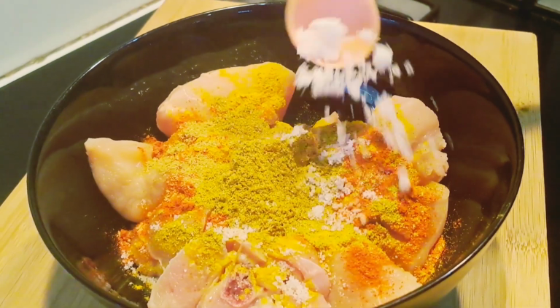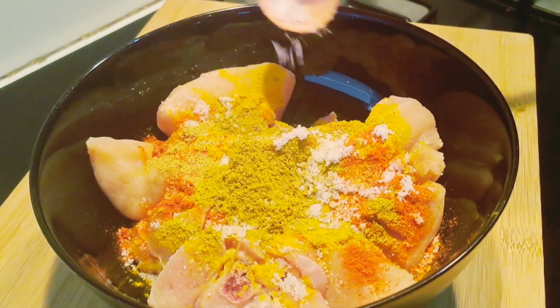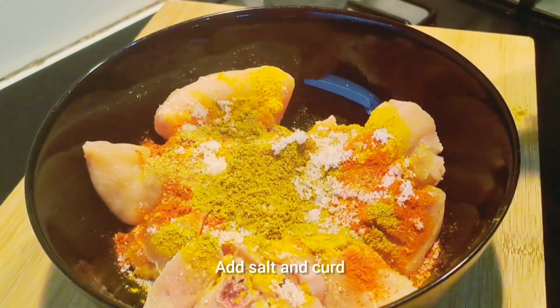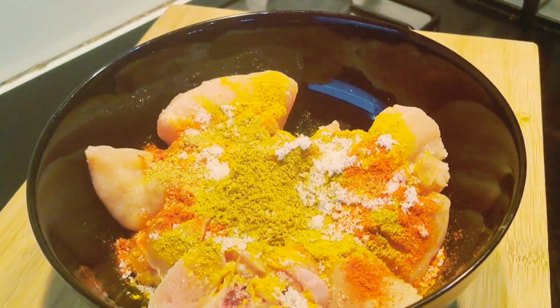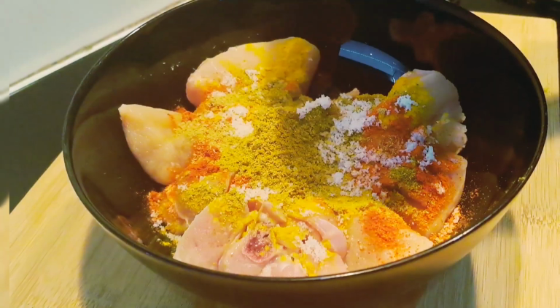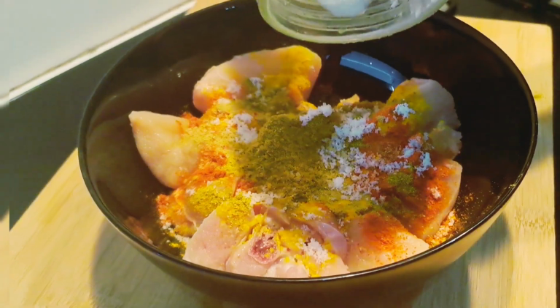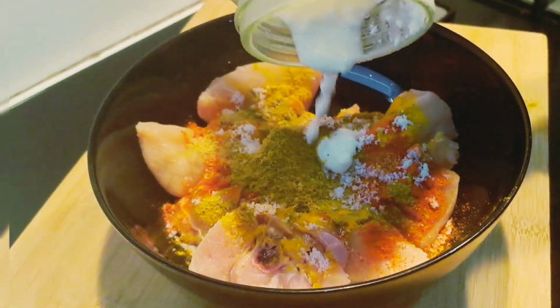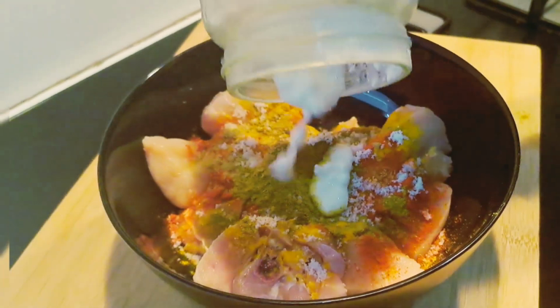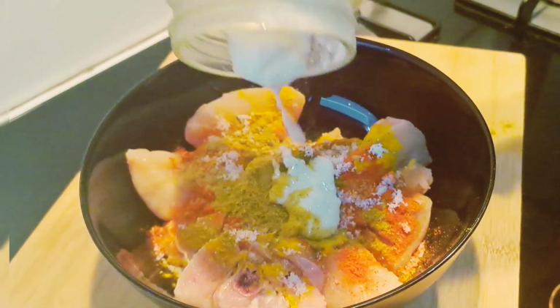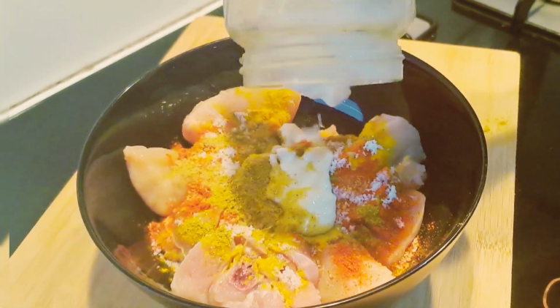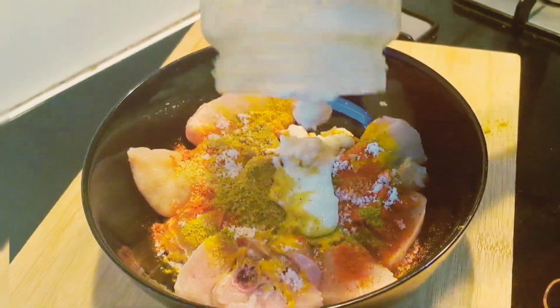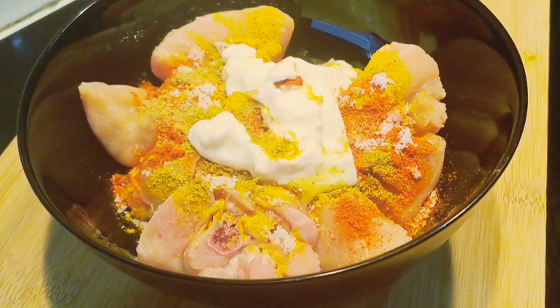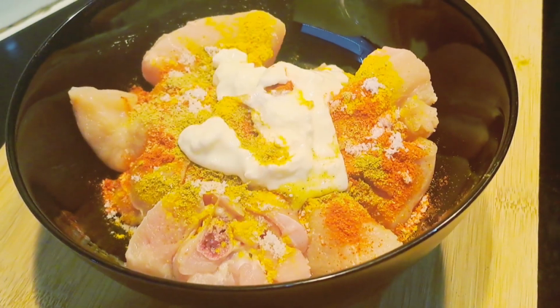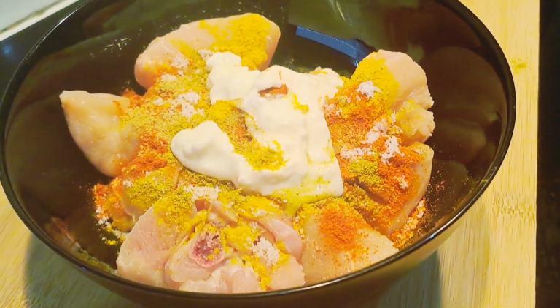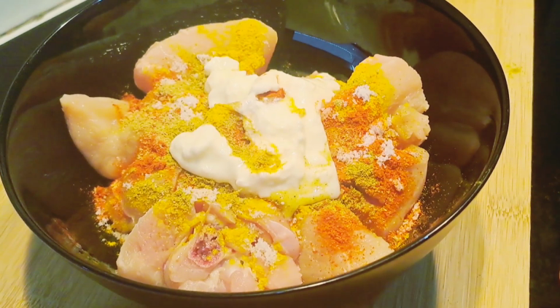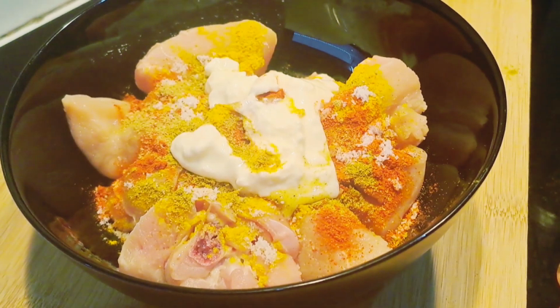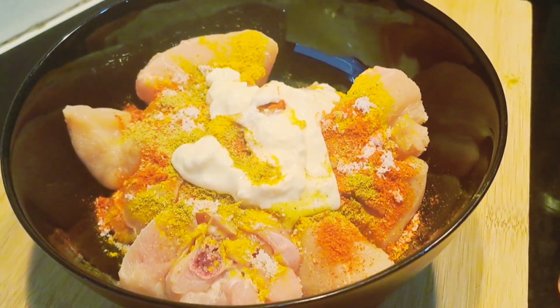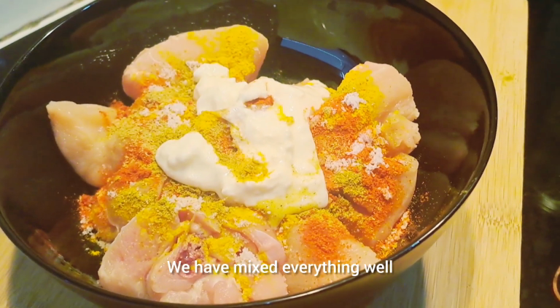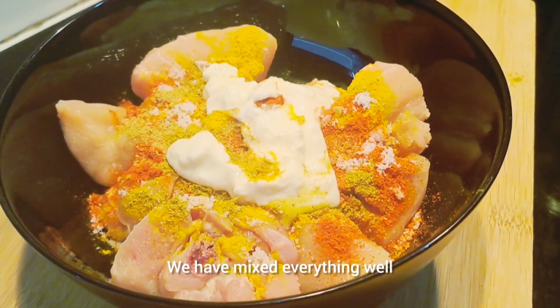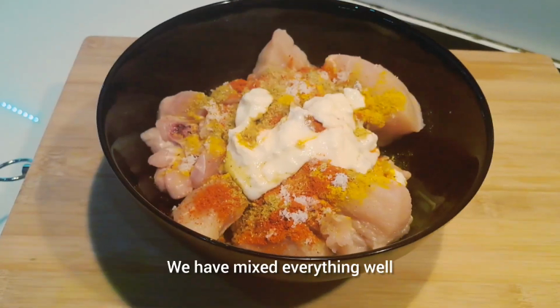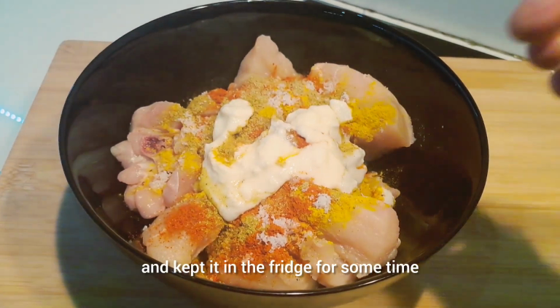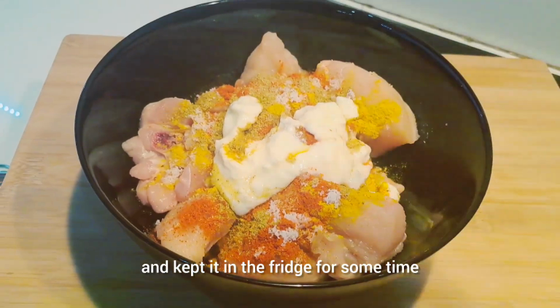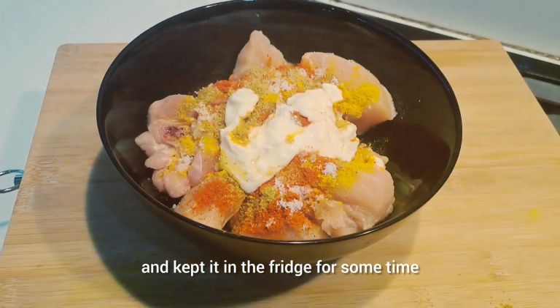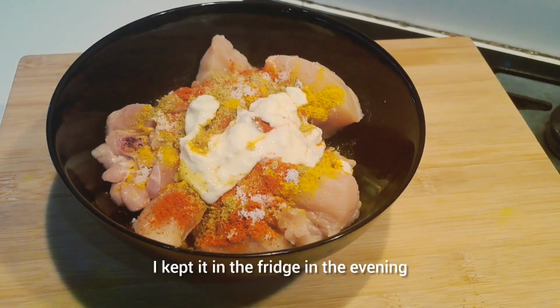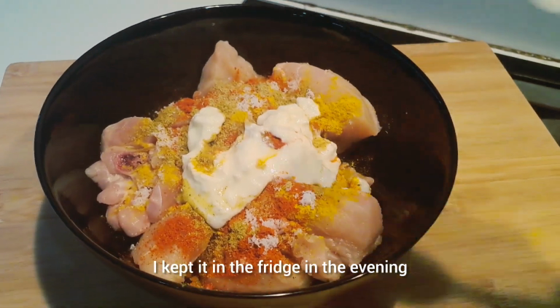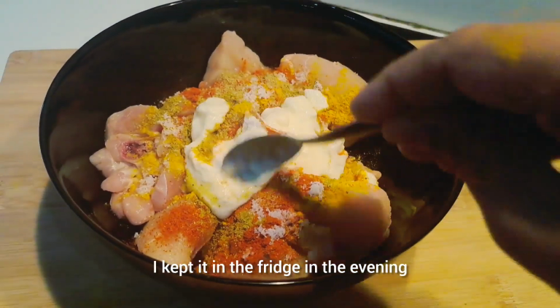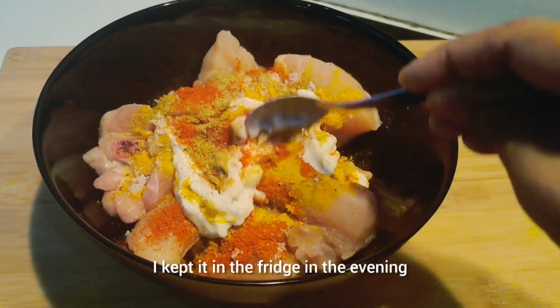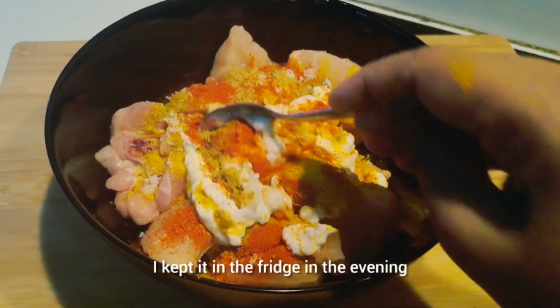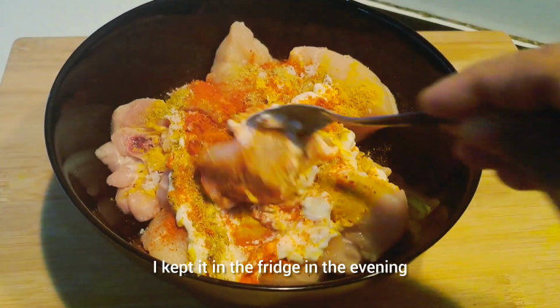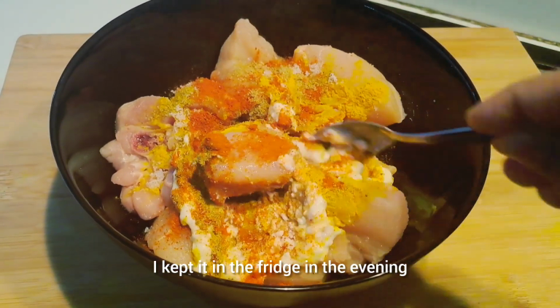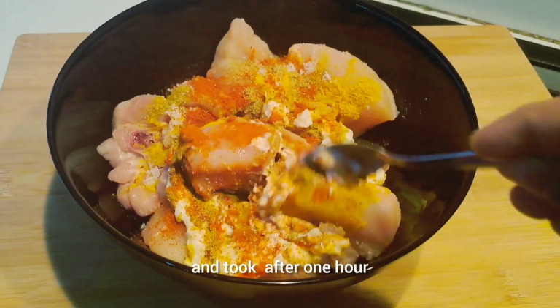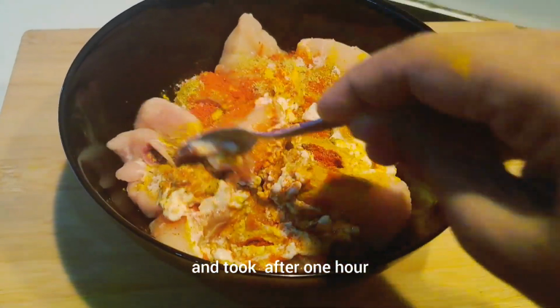Let's put it in the pan. I'll mix it in the pan a little more.